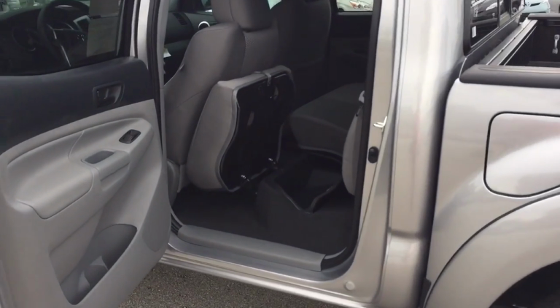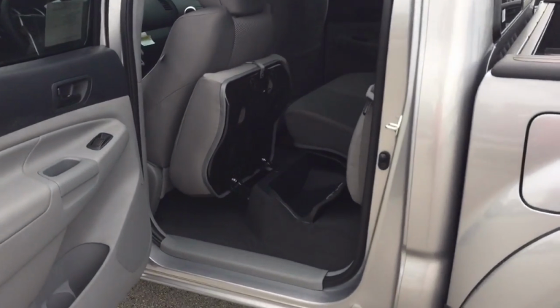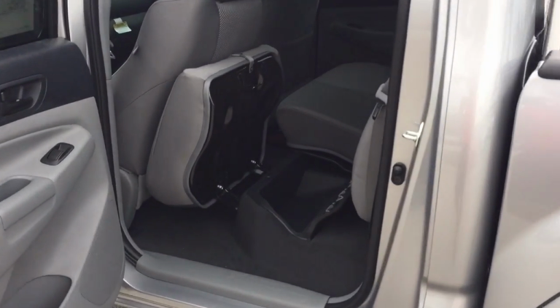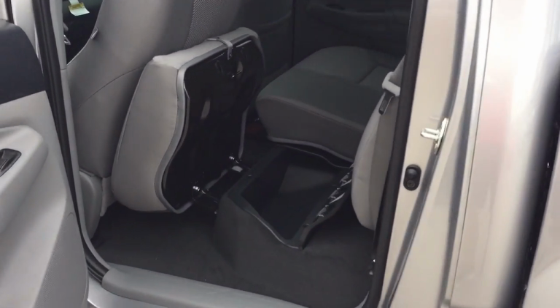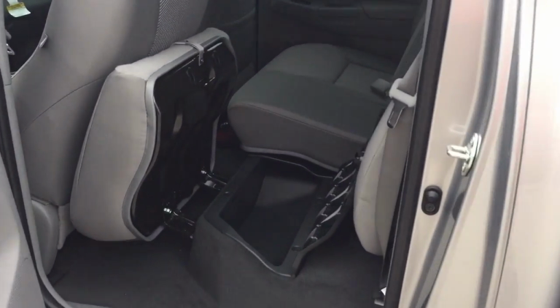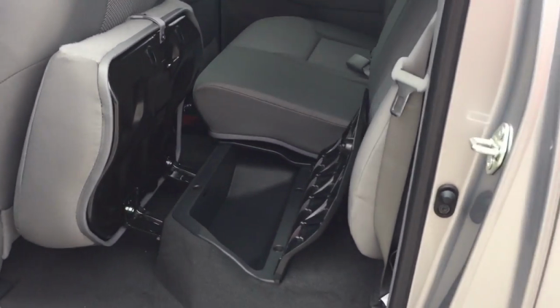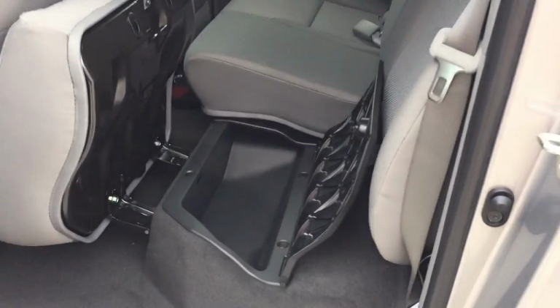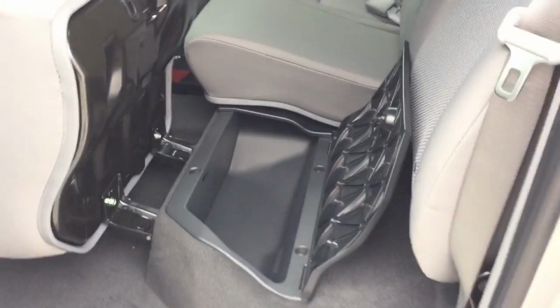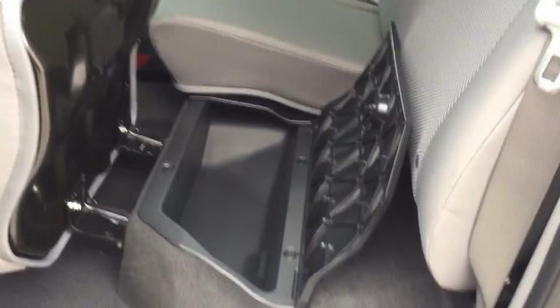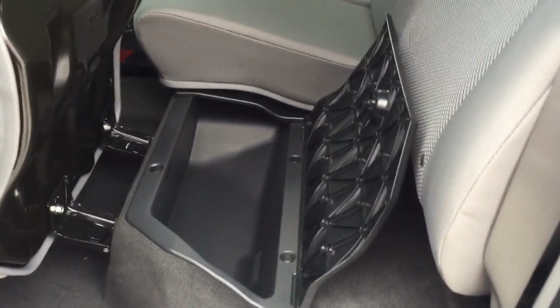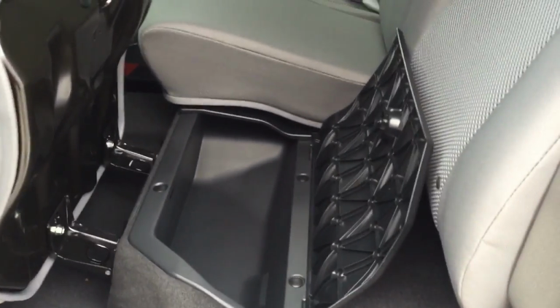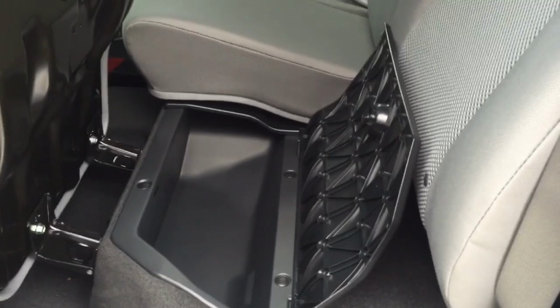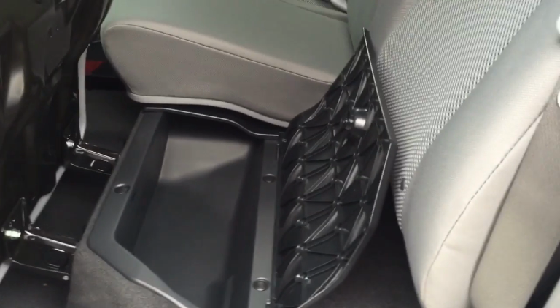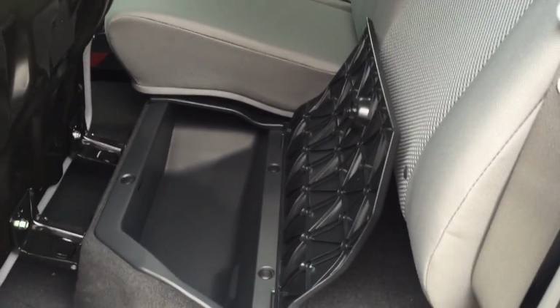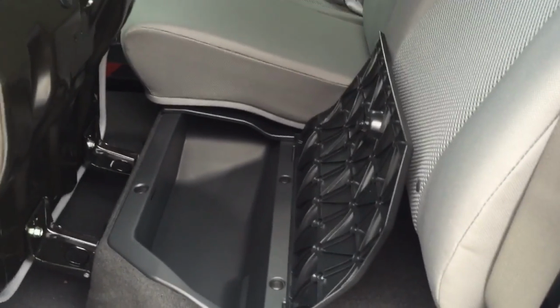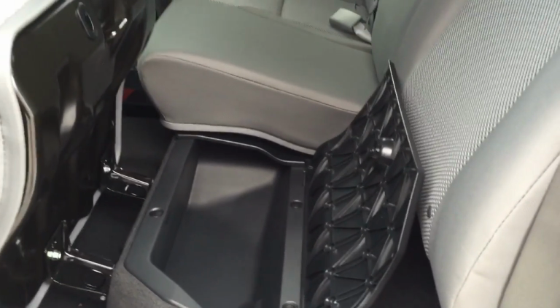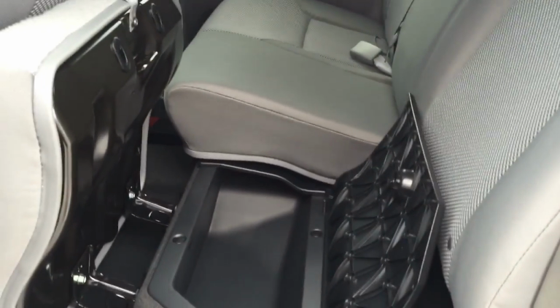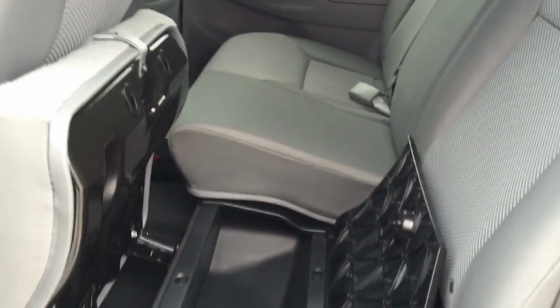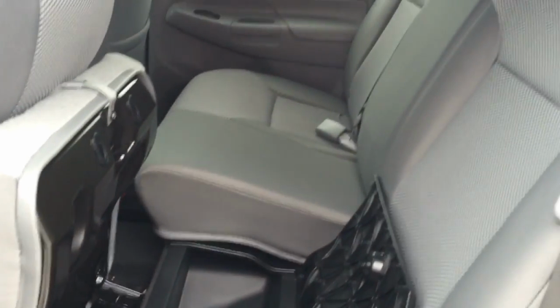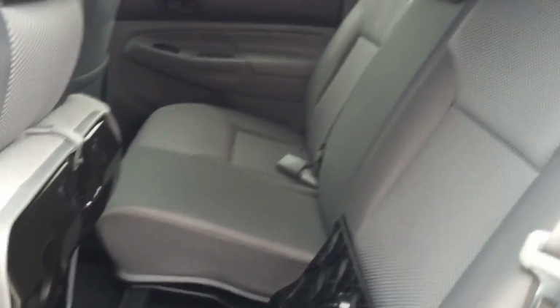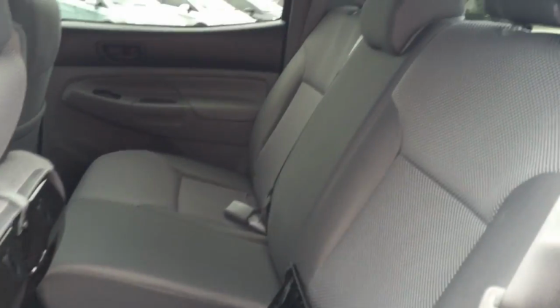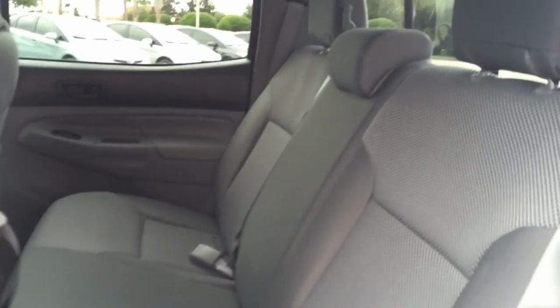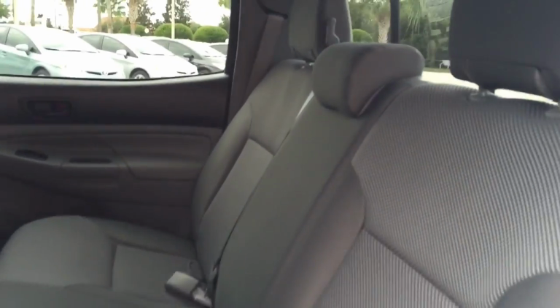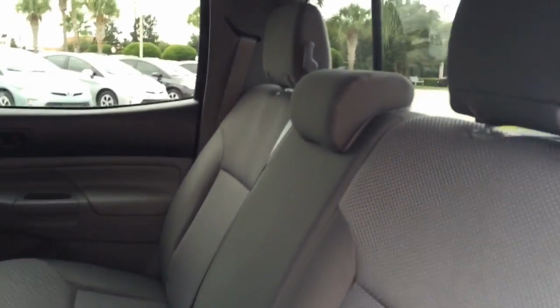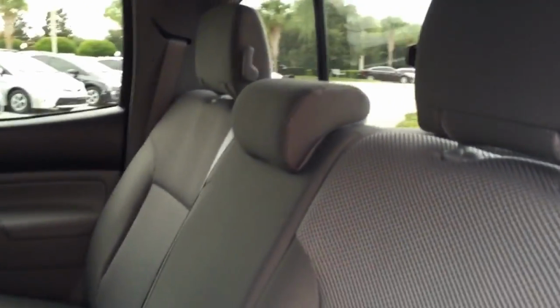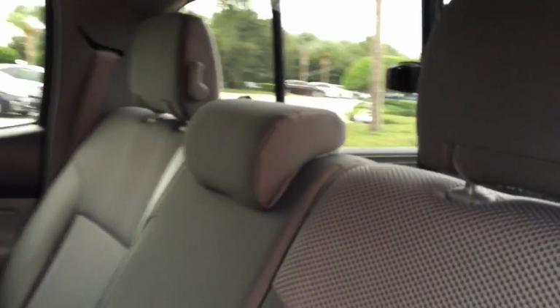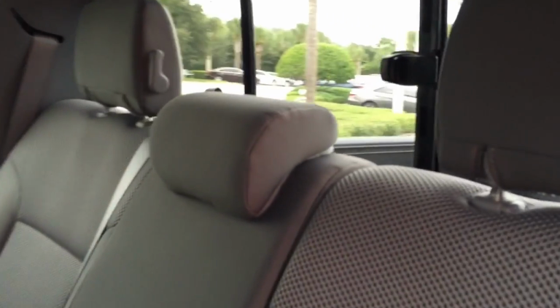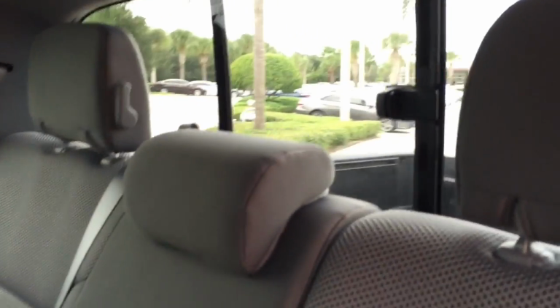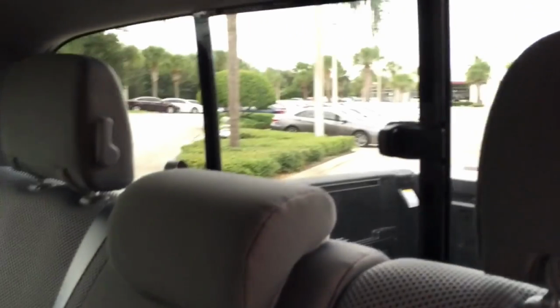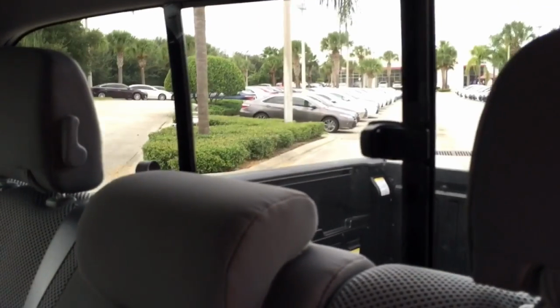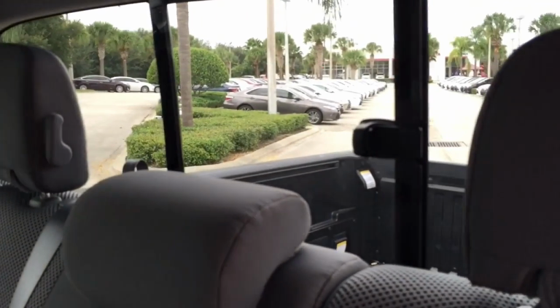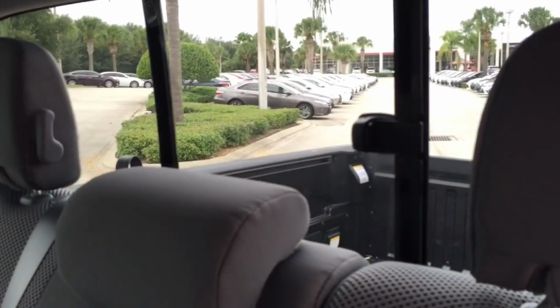Coming into the back seat here, we've got hidden compartments underneath the seats. You can store tools or what have you underneath the seats. You've got a sliding rear window here in the back.